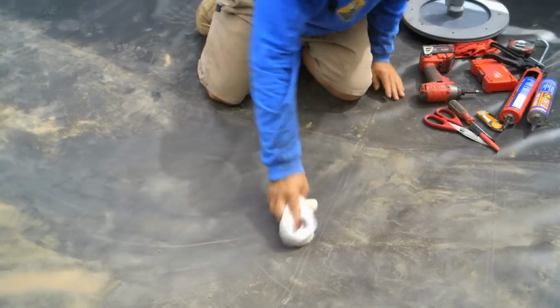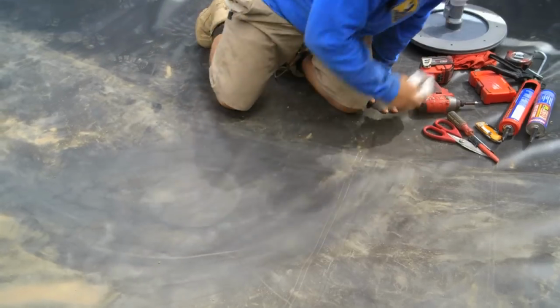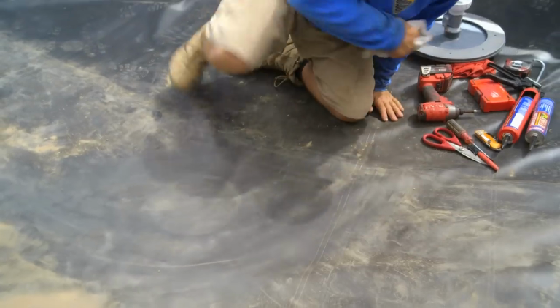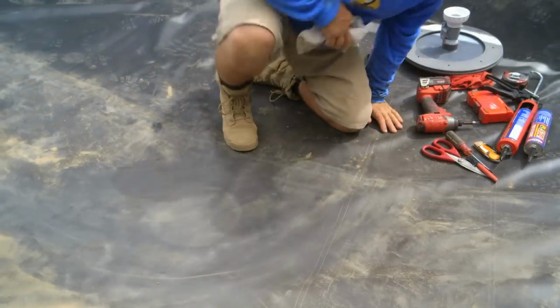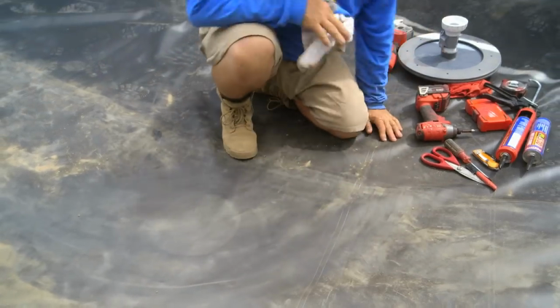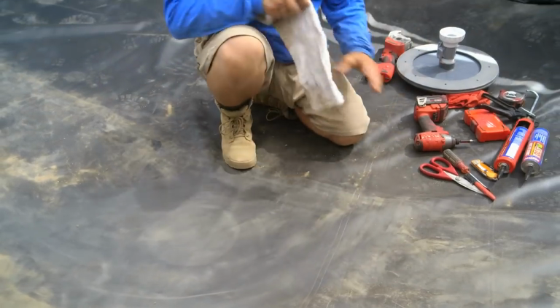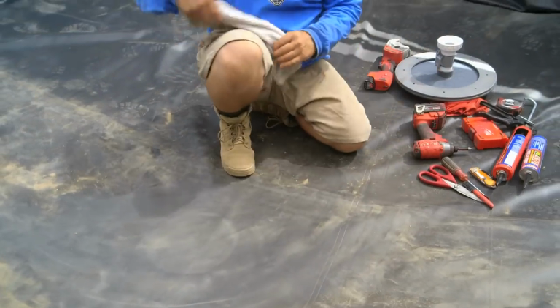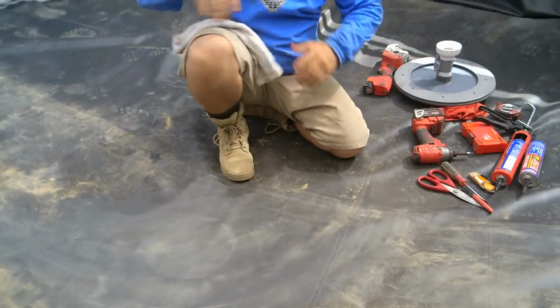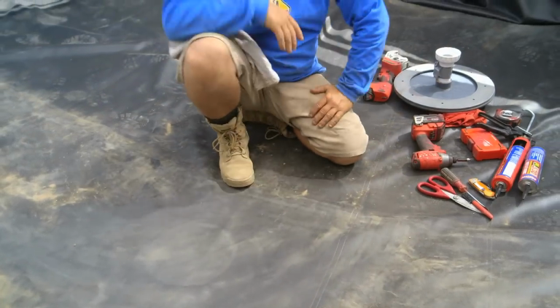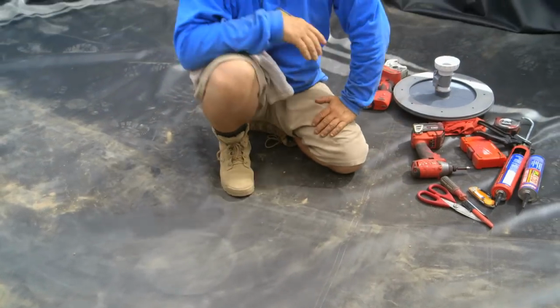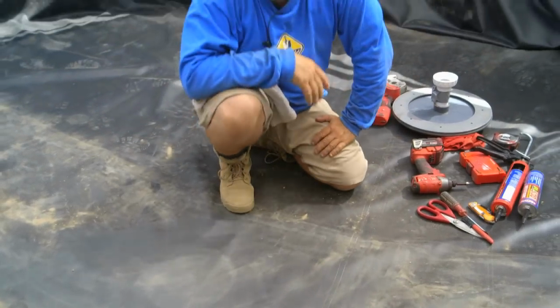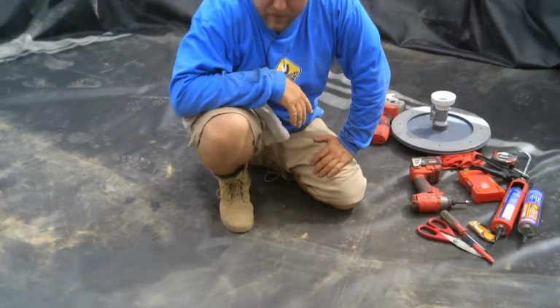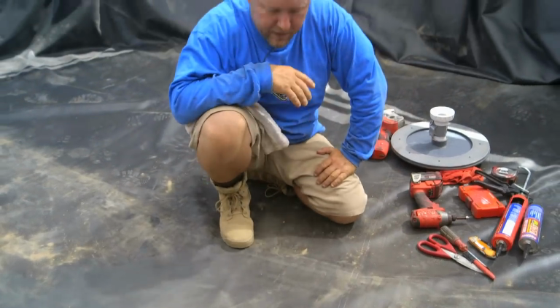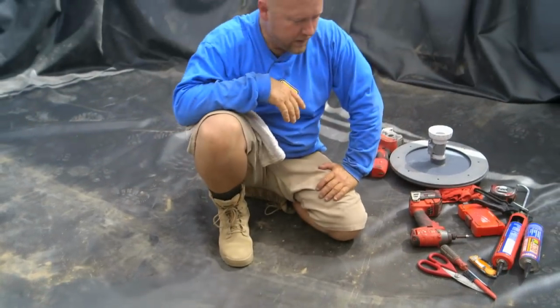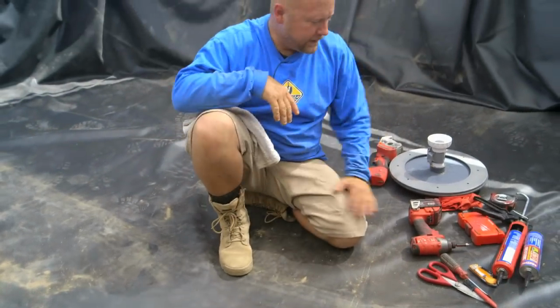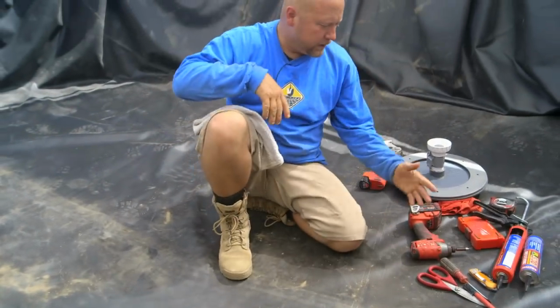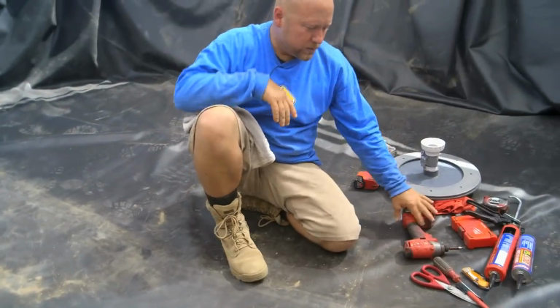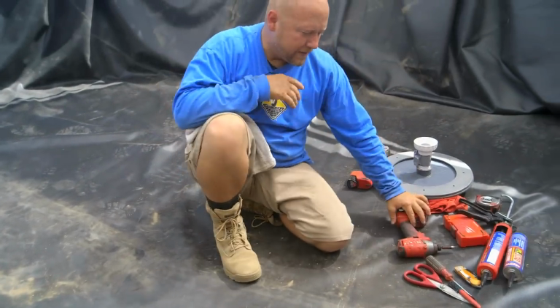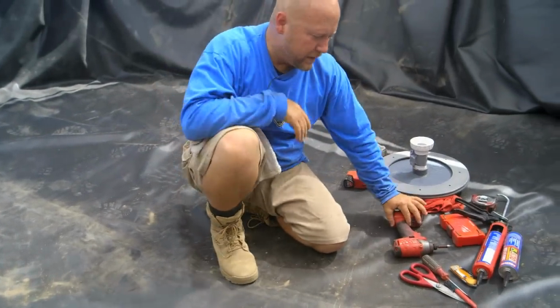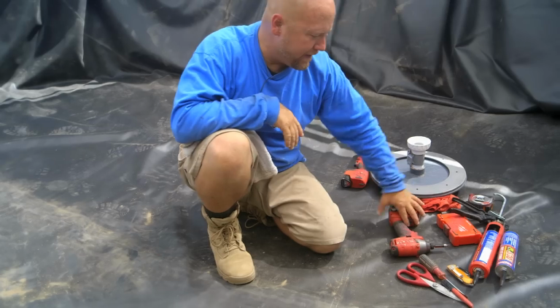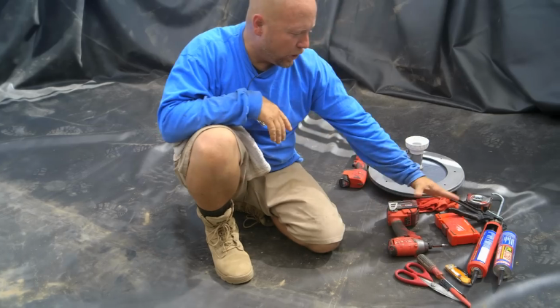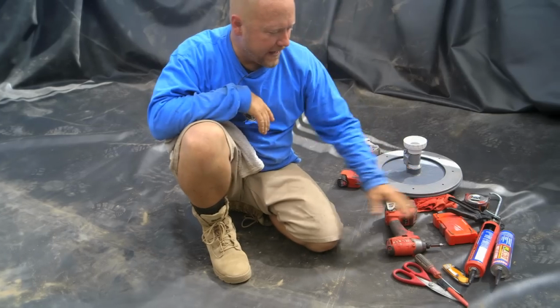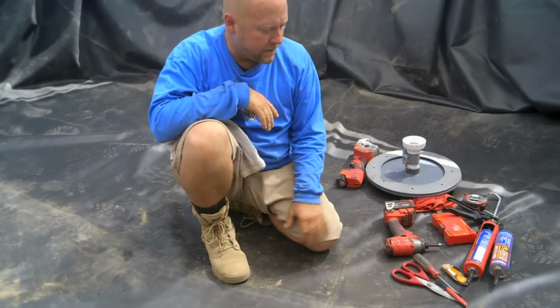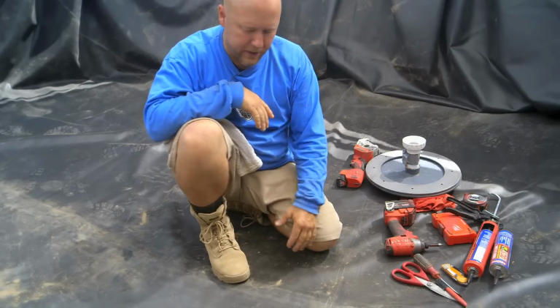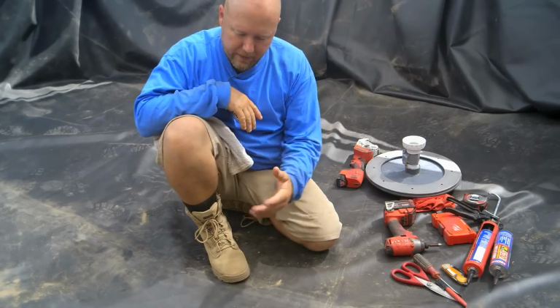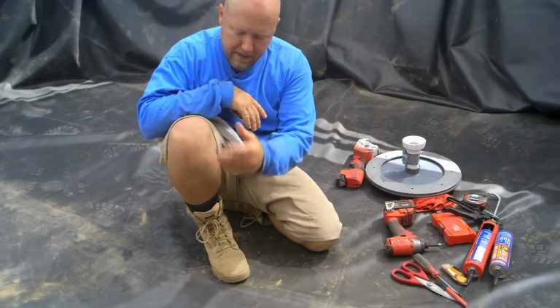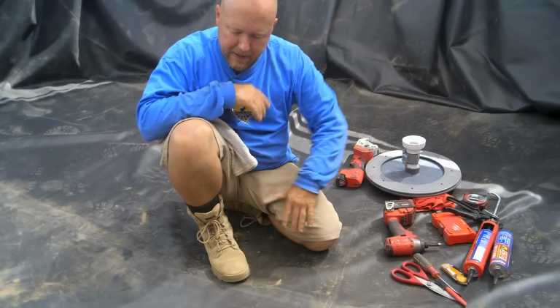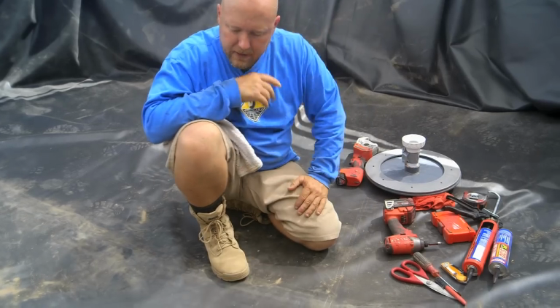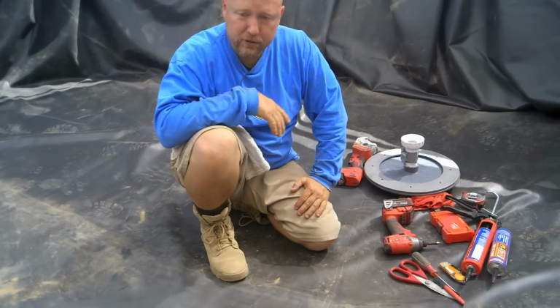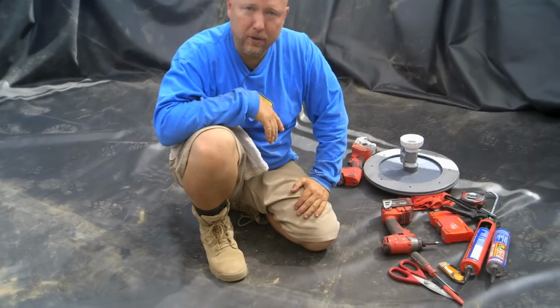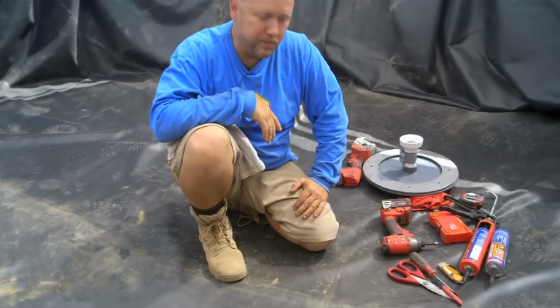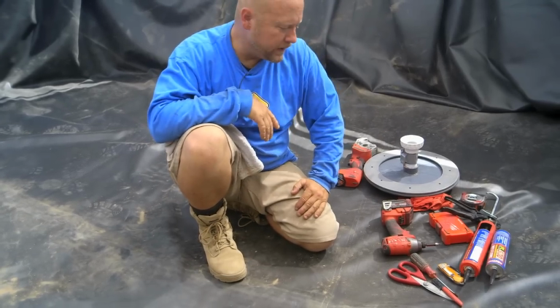The liner's in. It's time to install our bottom drain. Take a look at the tools I've gathered — I have it all on hand right here so I can make my job go smoothly.